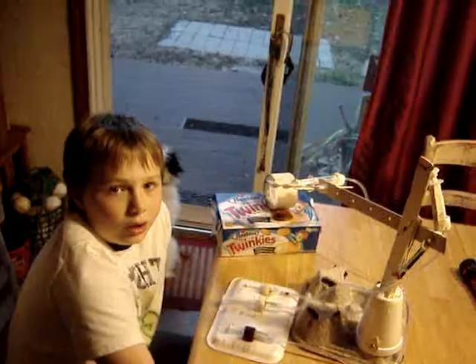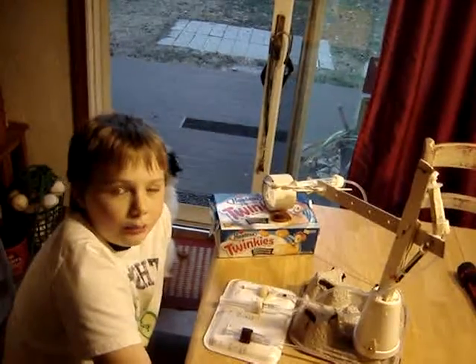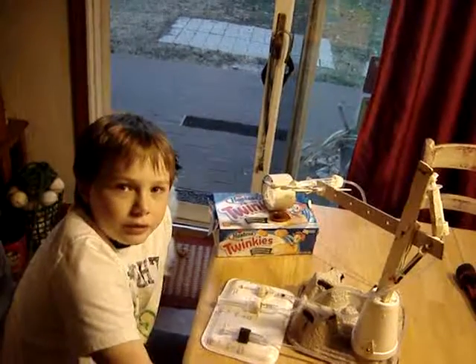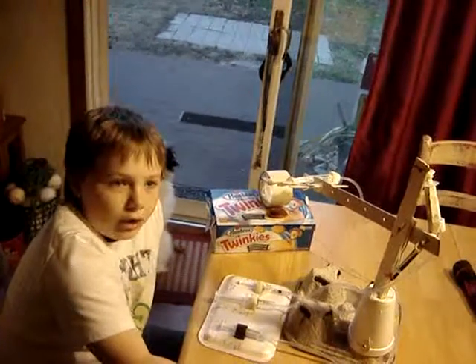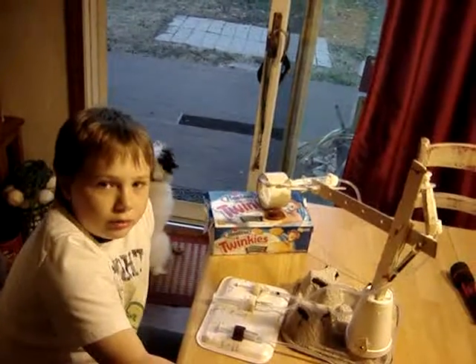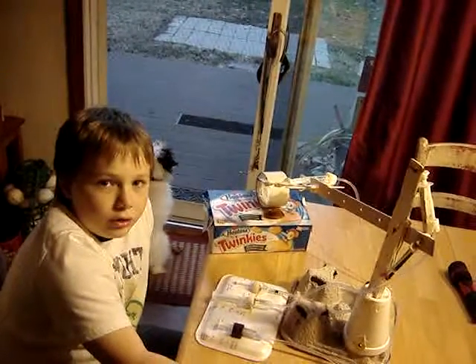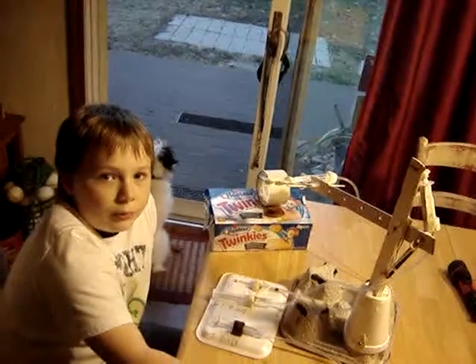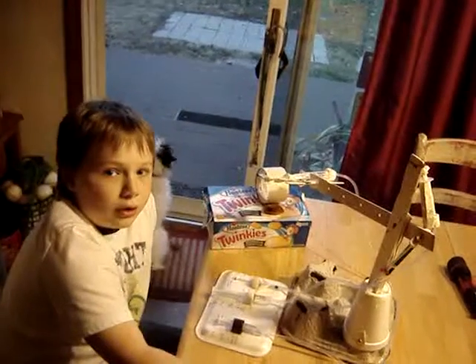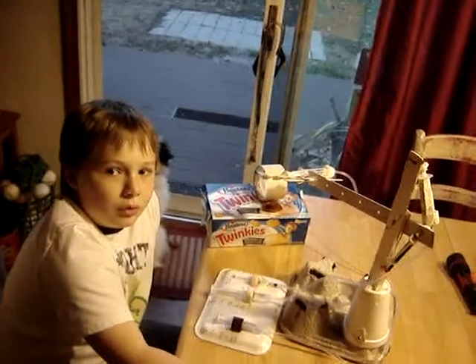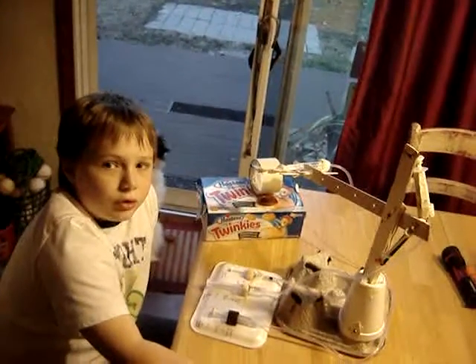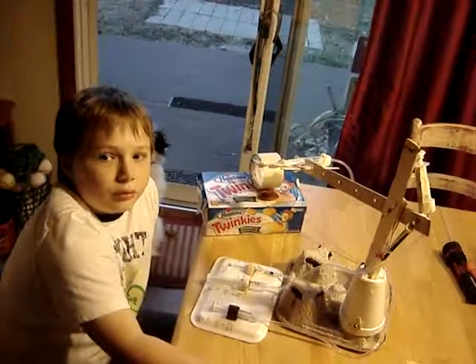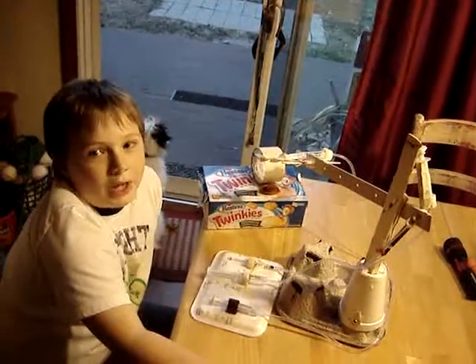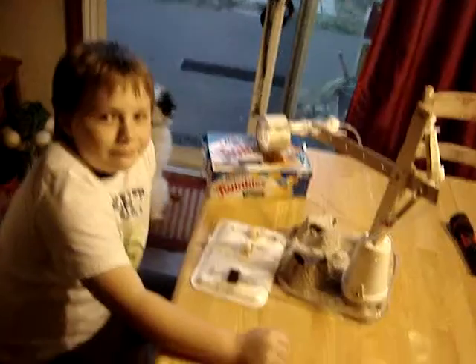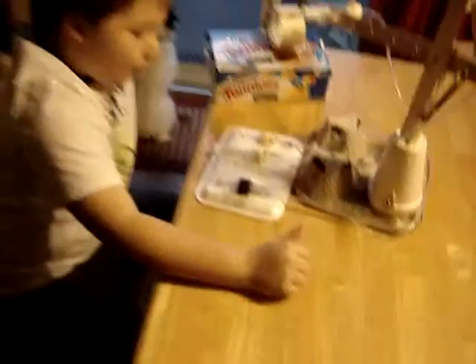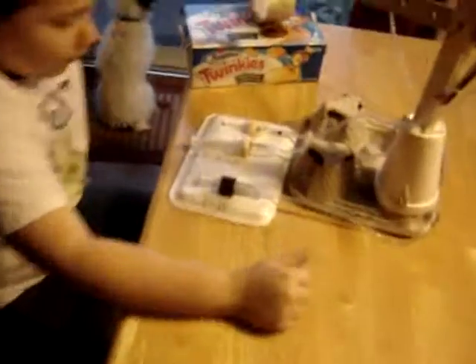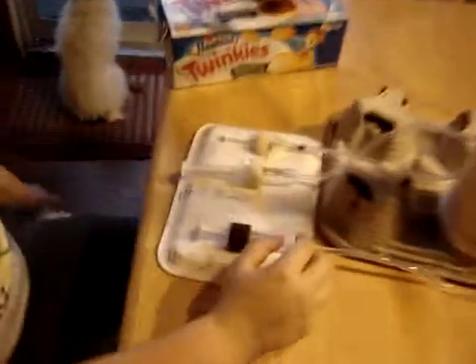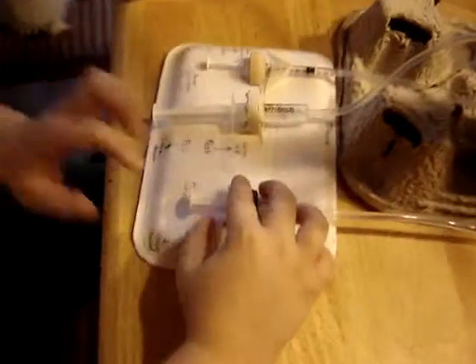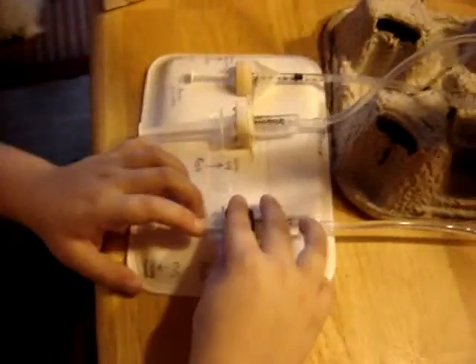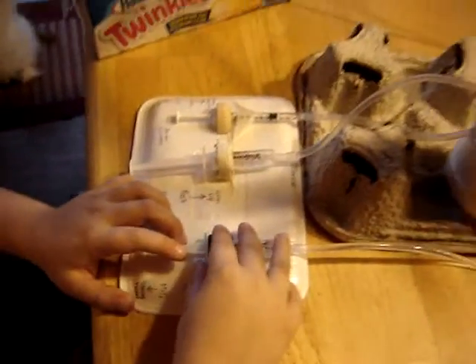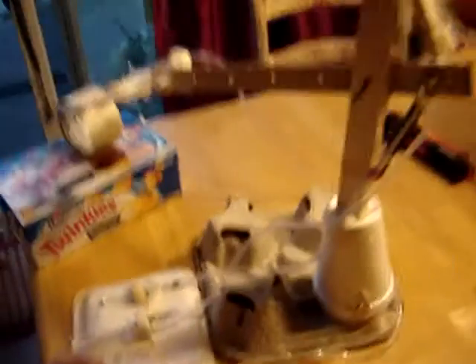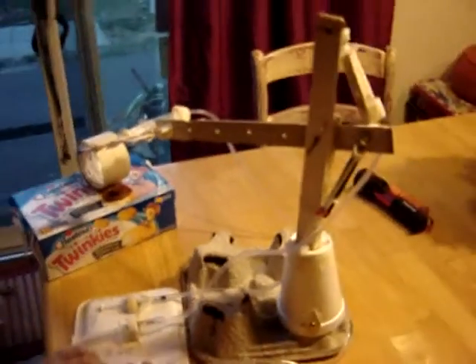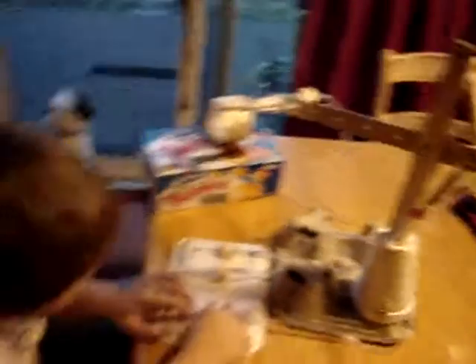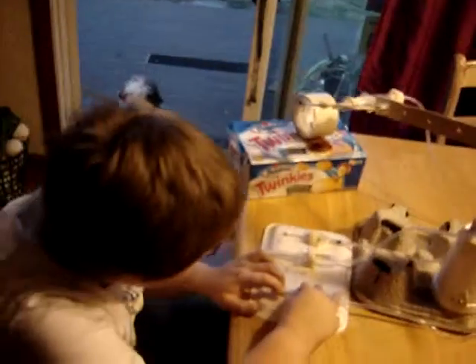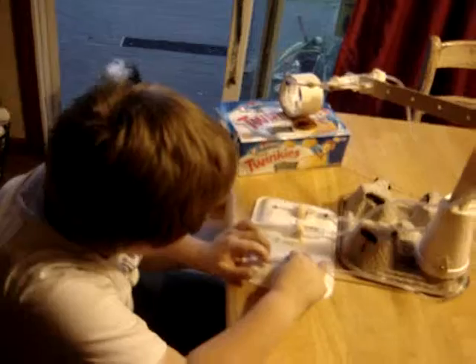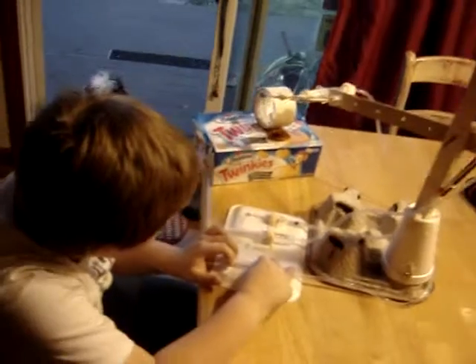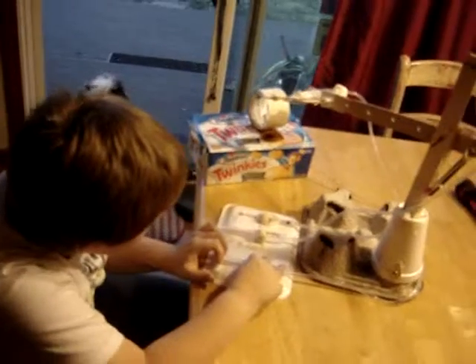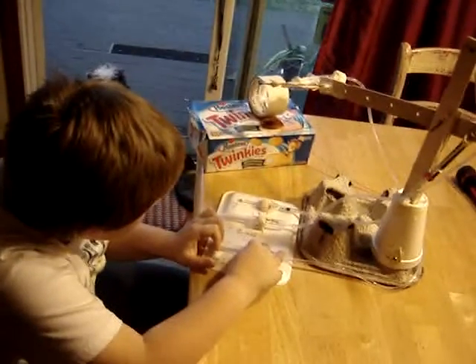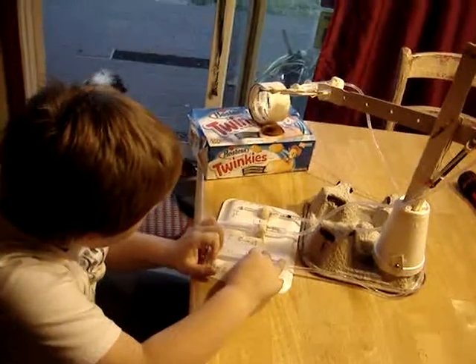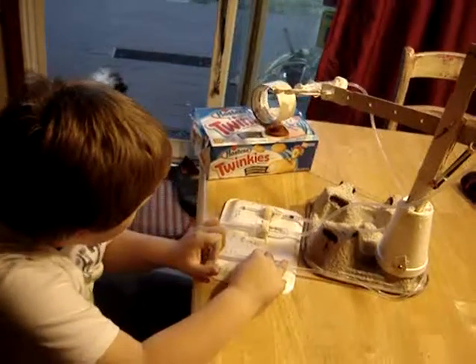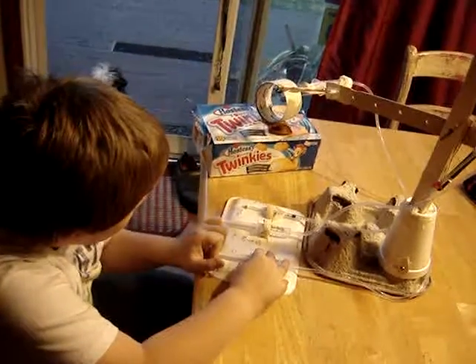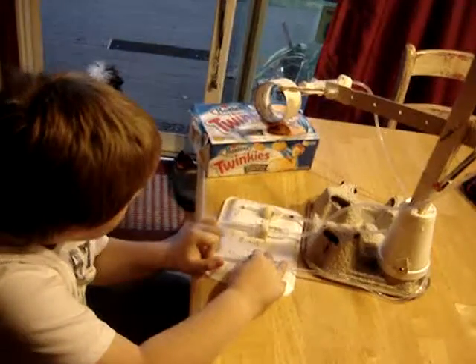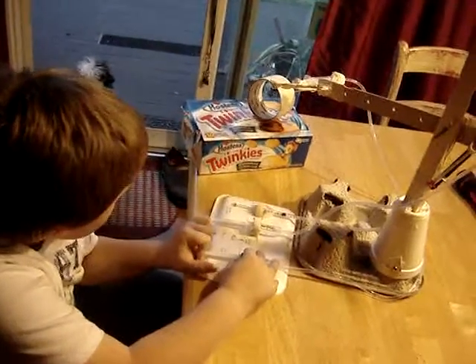Hello, my name is Trace, and I'll be showing you my drawer robot. What are you doing to it there? I'm going to grab tape.